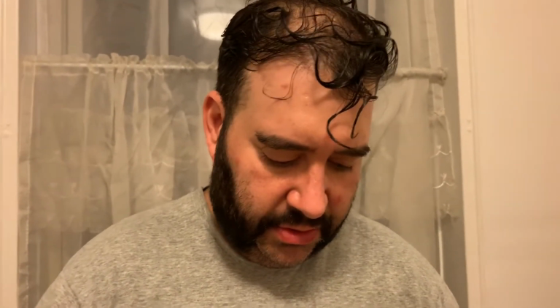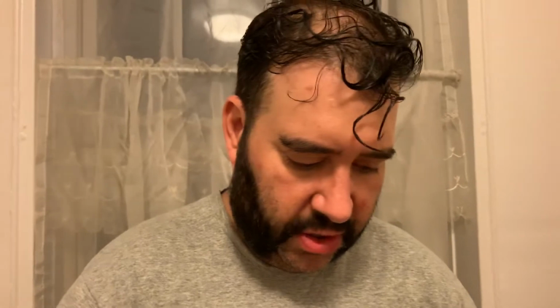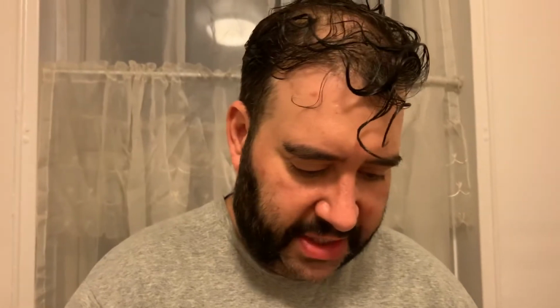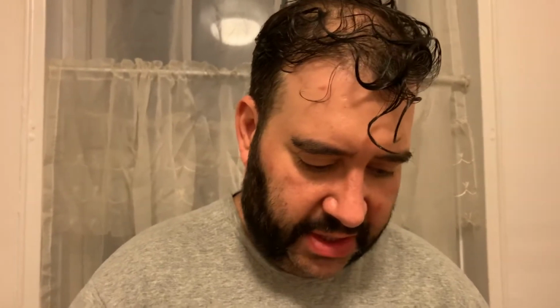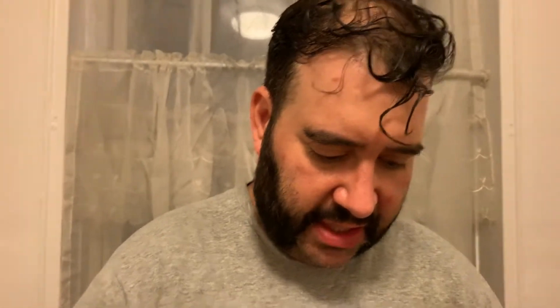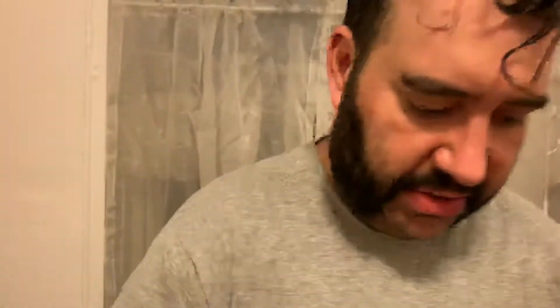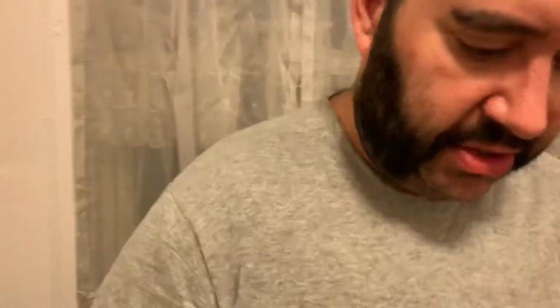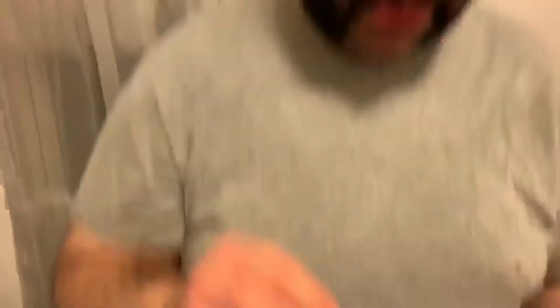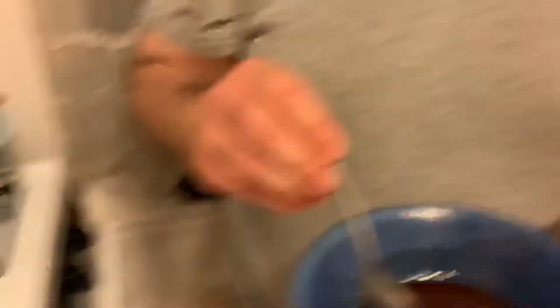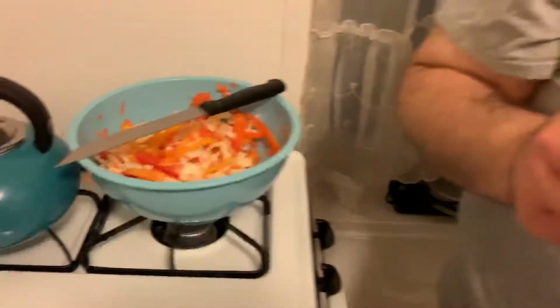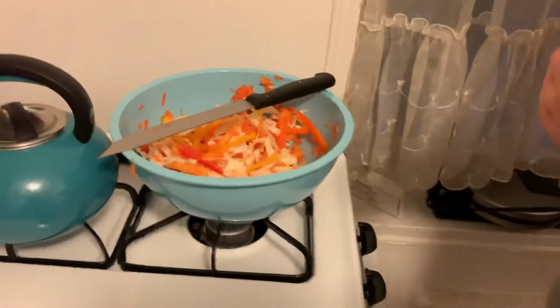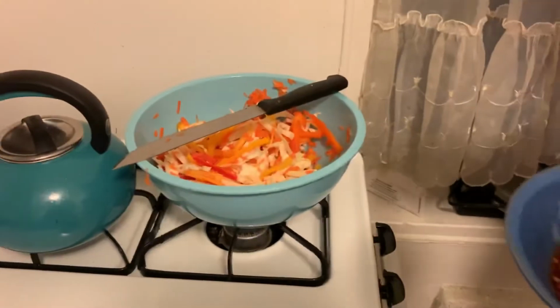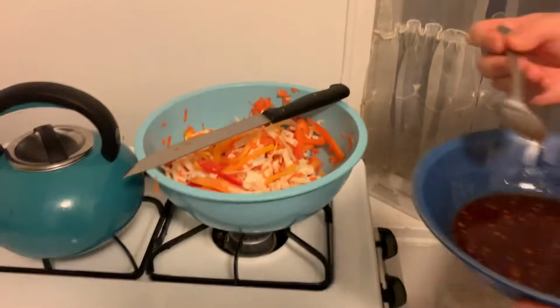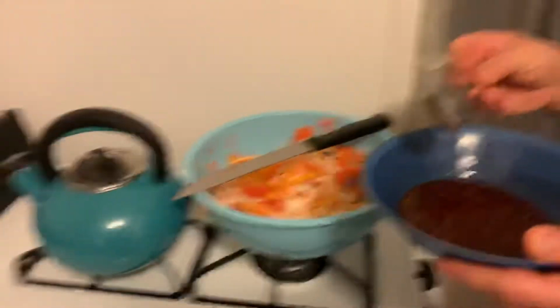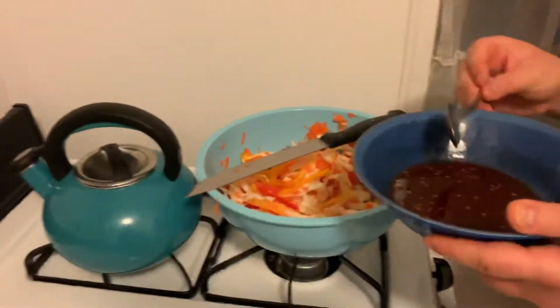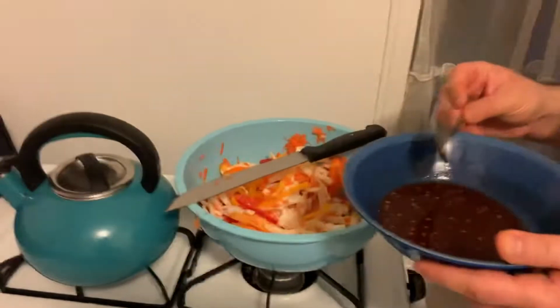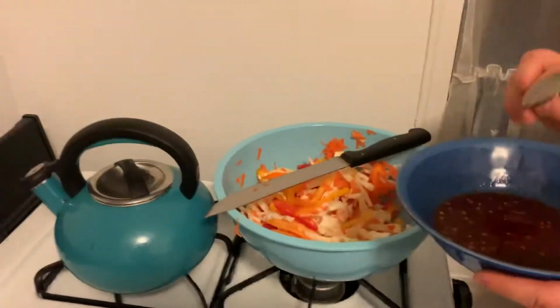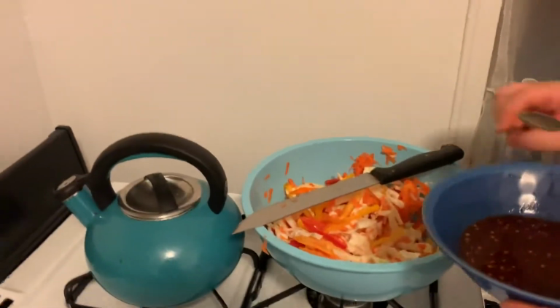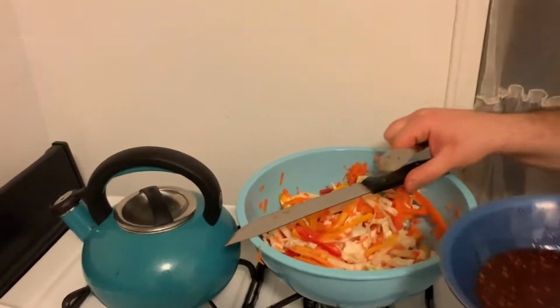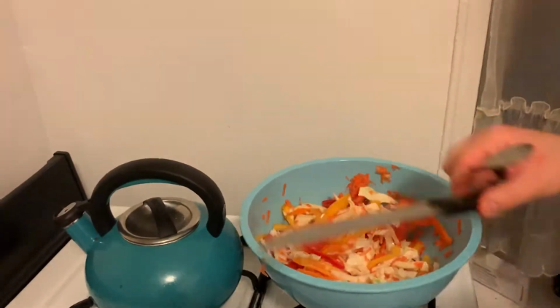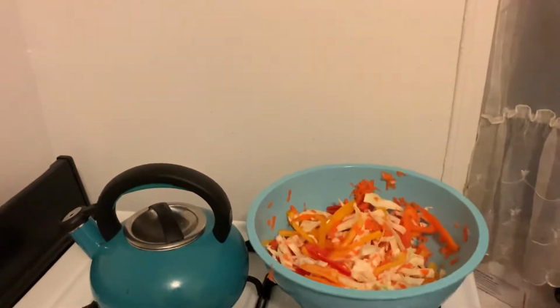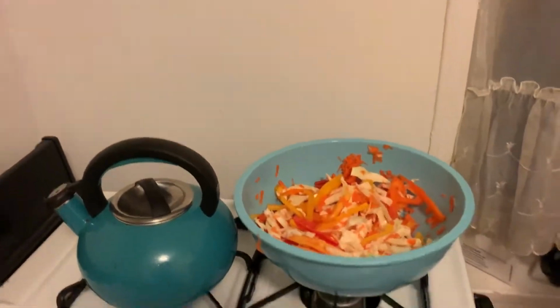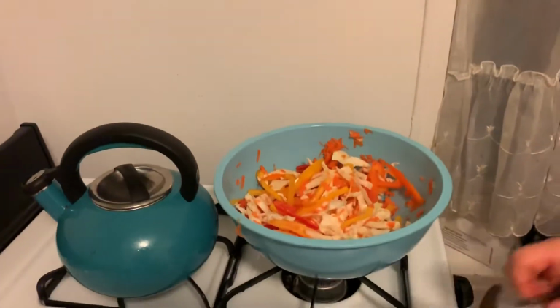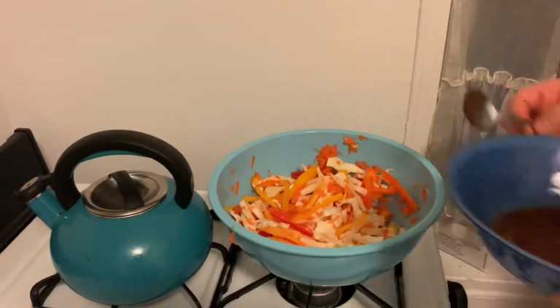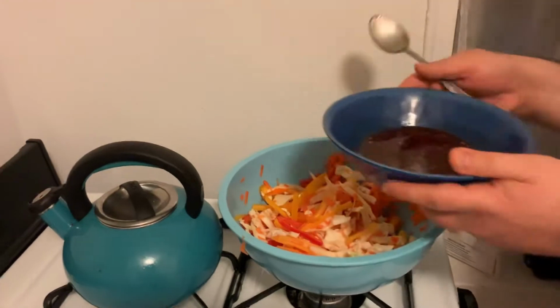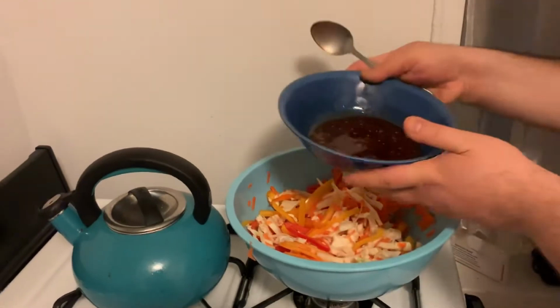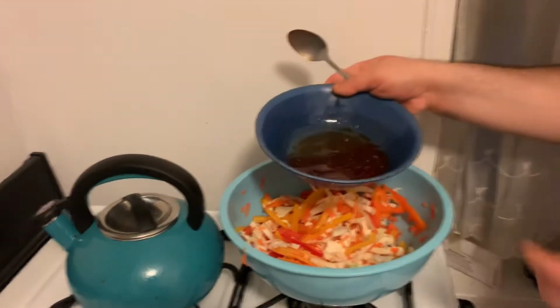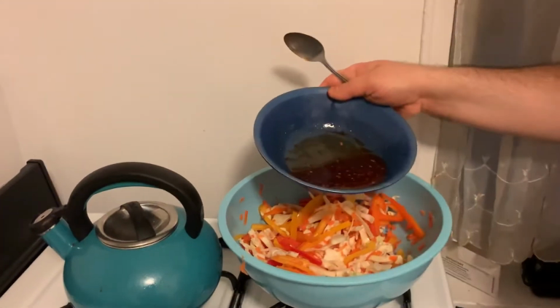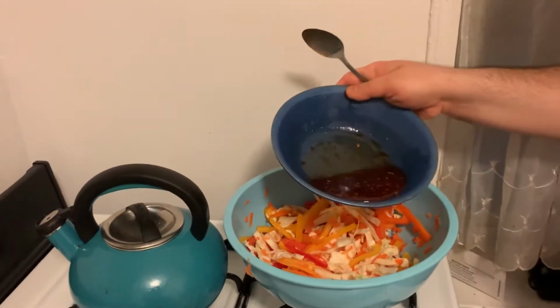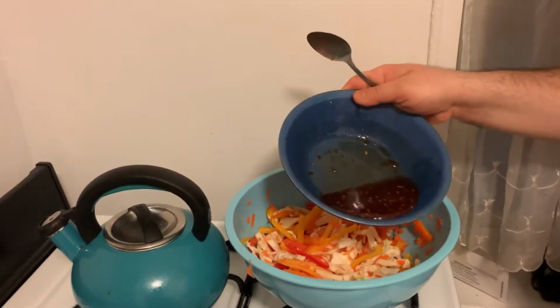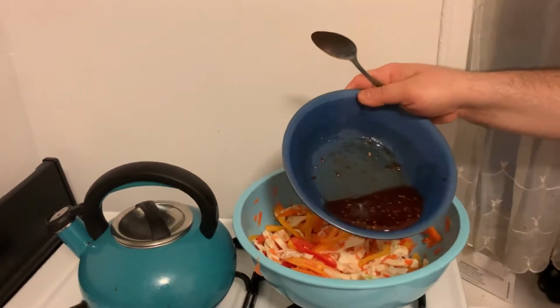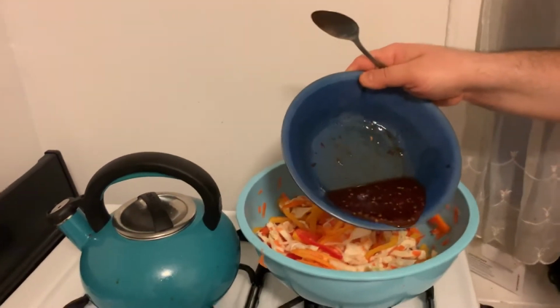You are great — I don't need to say anything to make you feel that way. Now we're going to add that to the salad. Add the dressing to the bowl with the prepared cabbage mixture, toss to coat, taste, and then season with salt if desired.